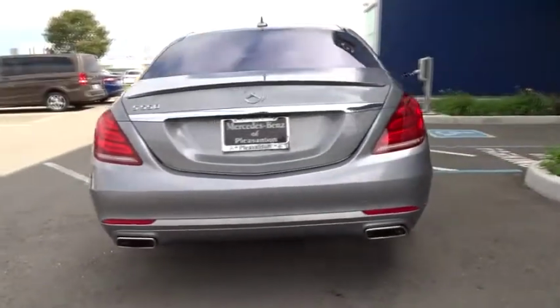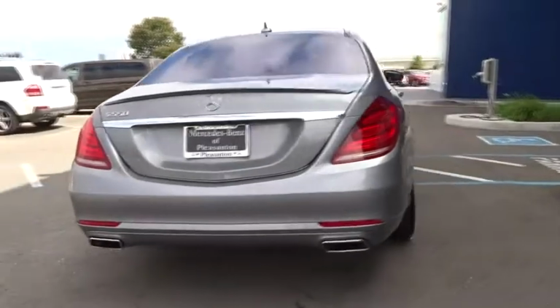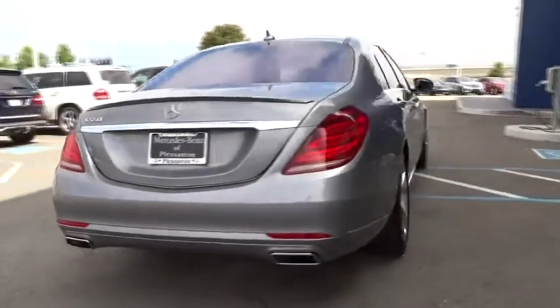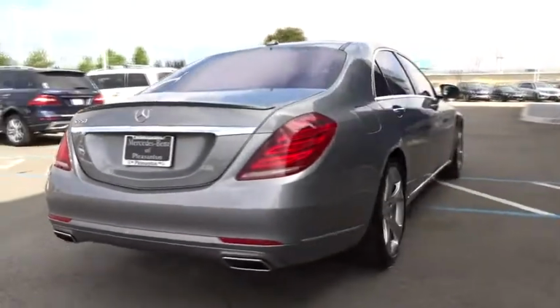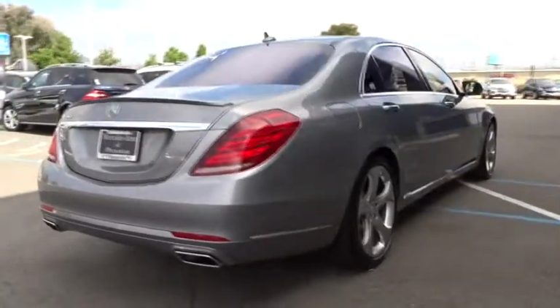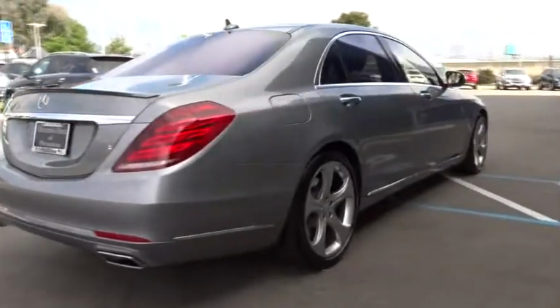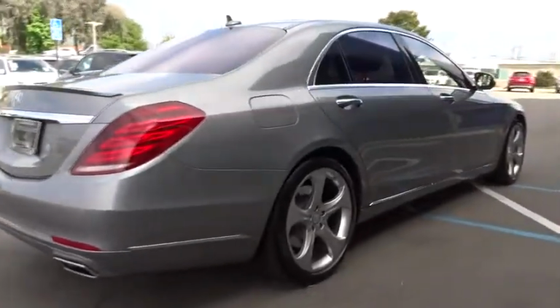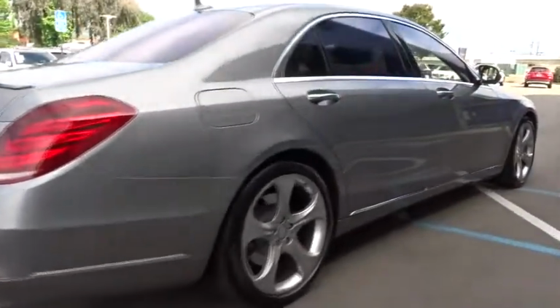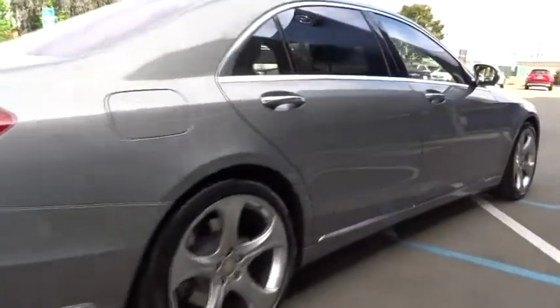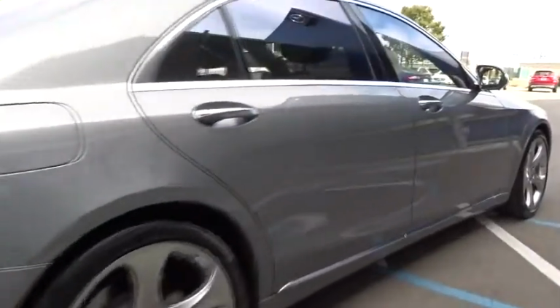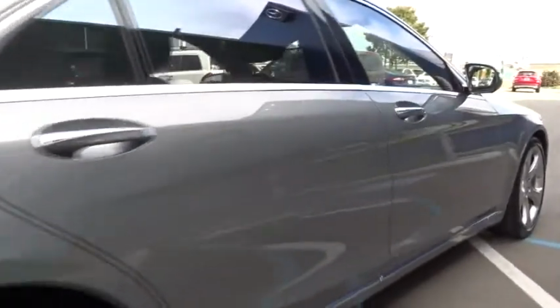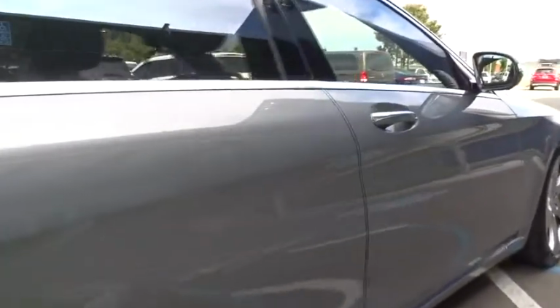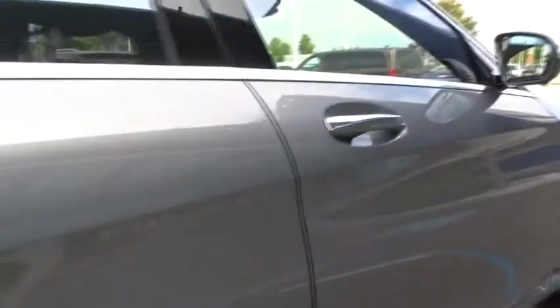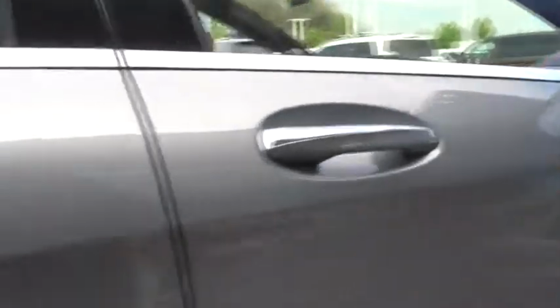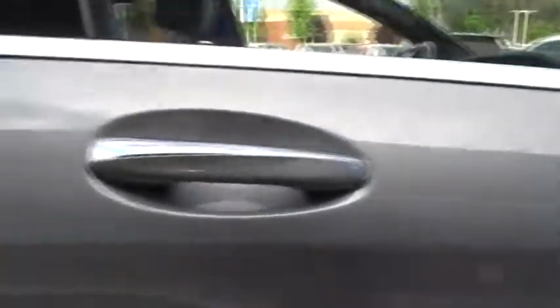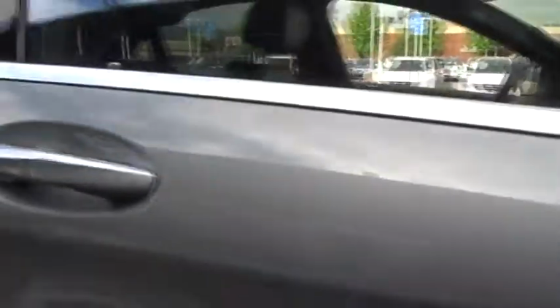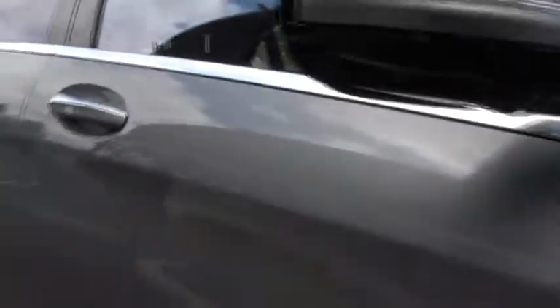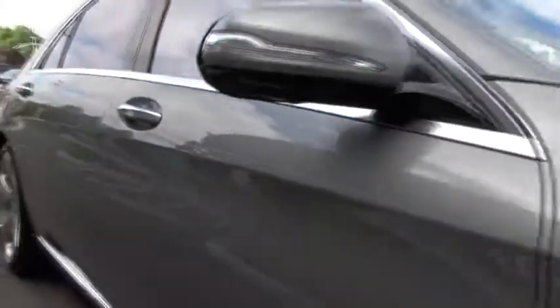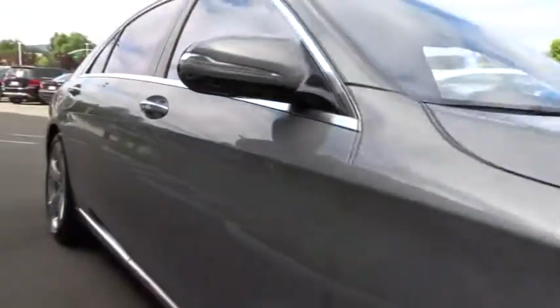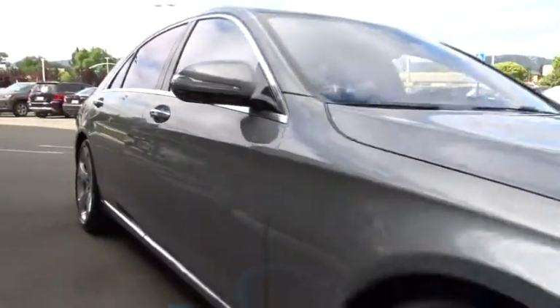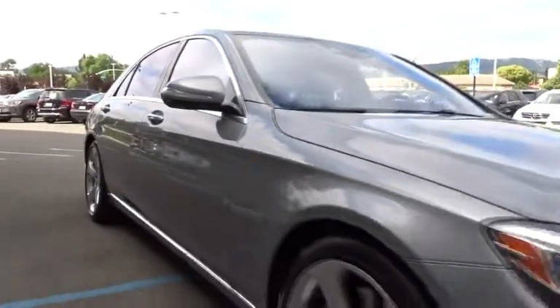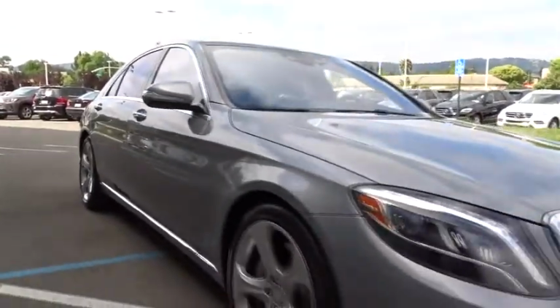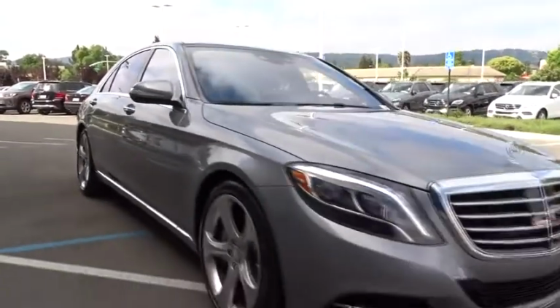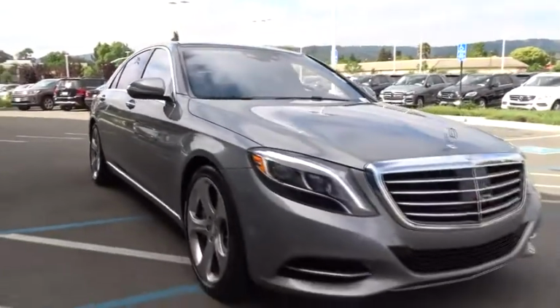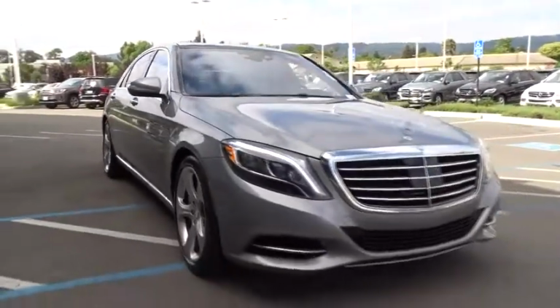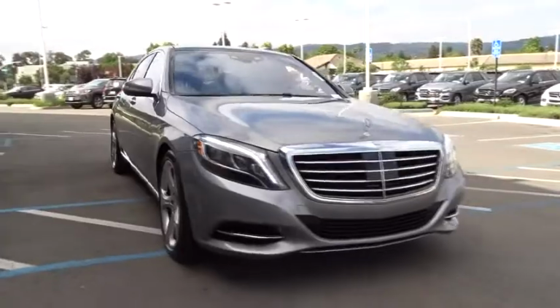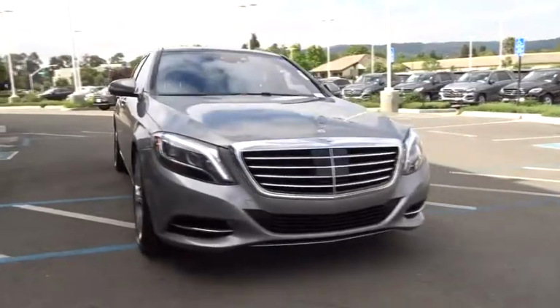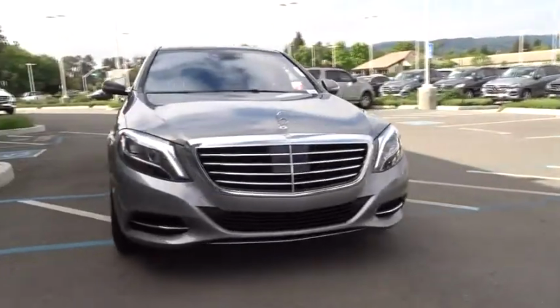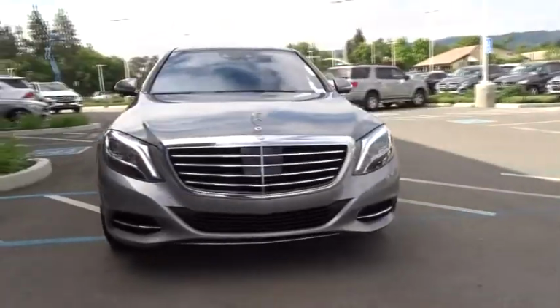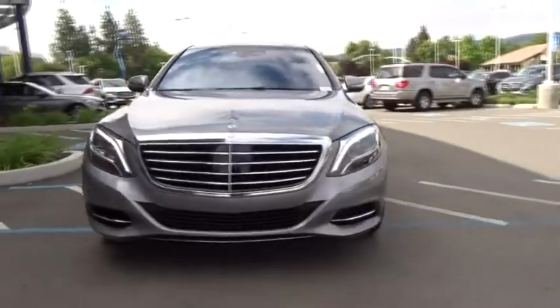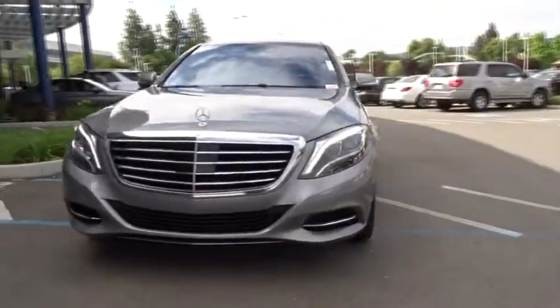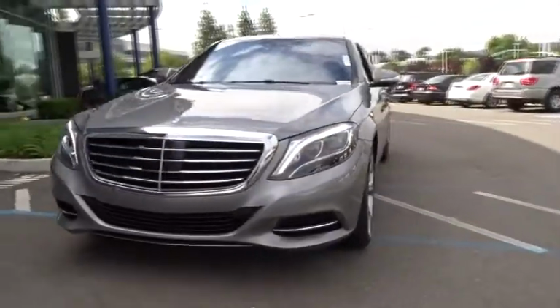Here are some of this vehicle's great options: traction control, keyless entry, power liftgate, steering wheel audio controls, CD changer, anti-lock braking system, navigation system, power passenger seat, backup camera.